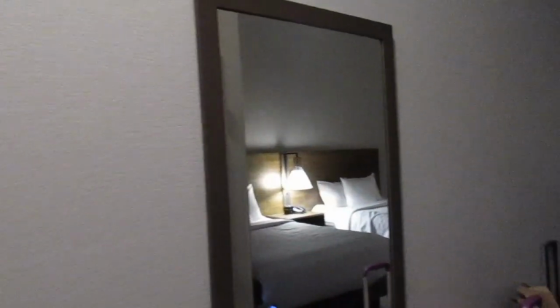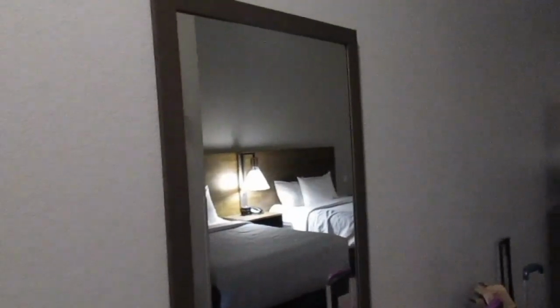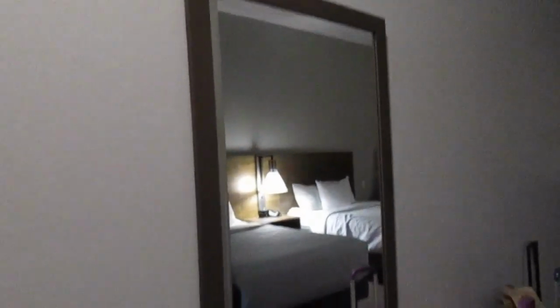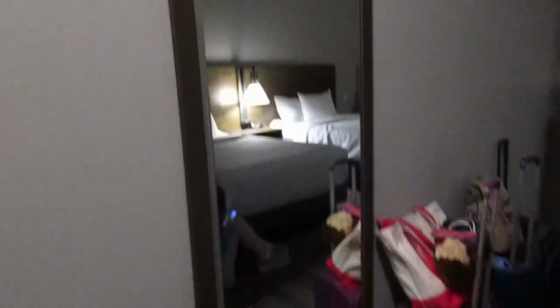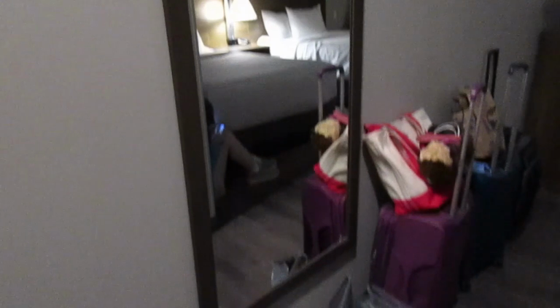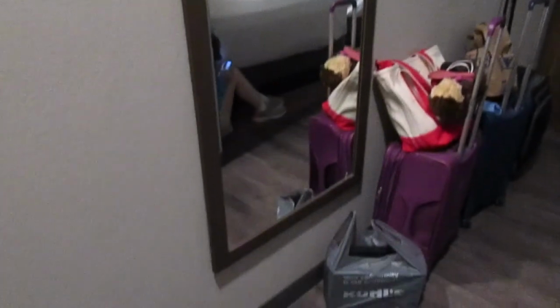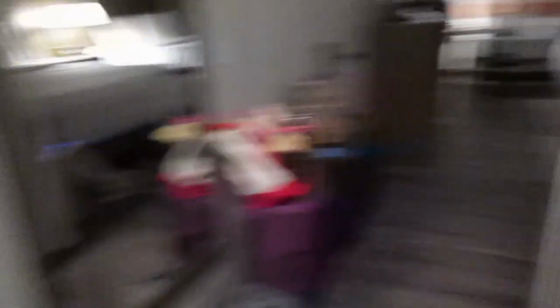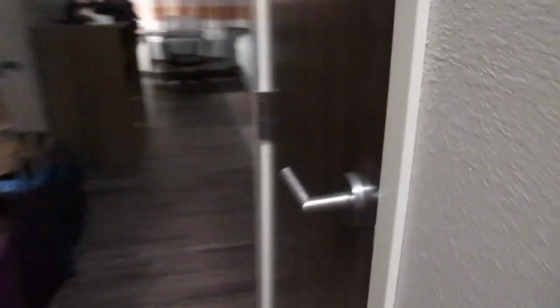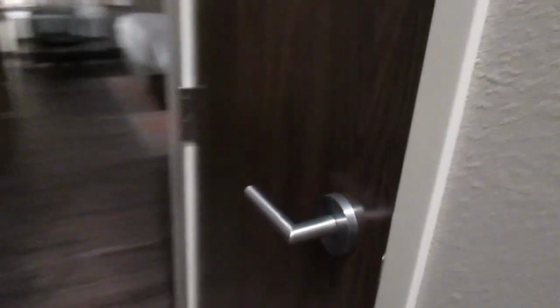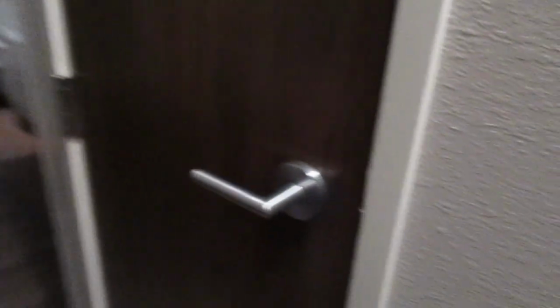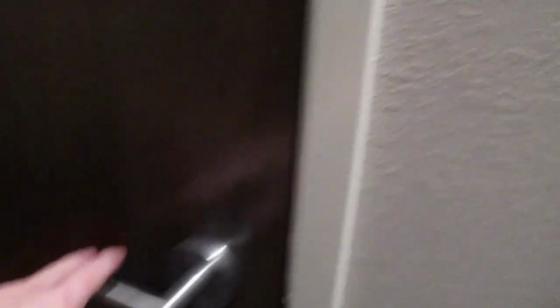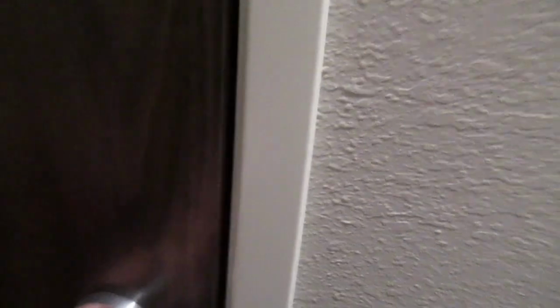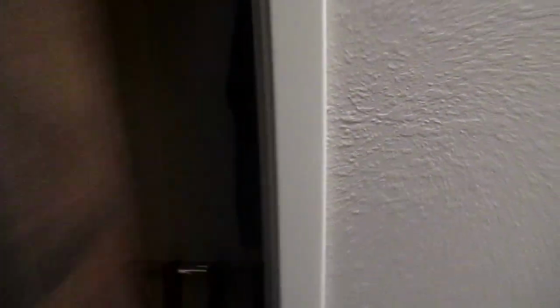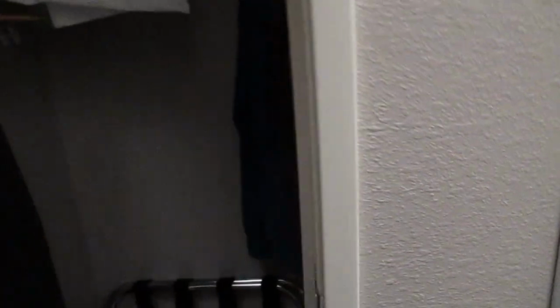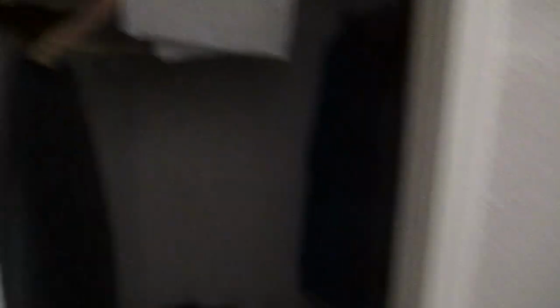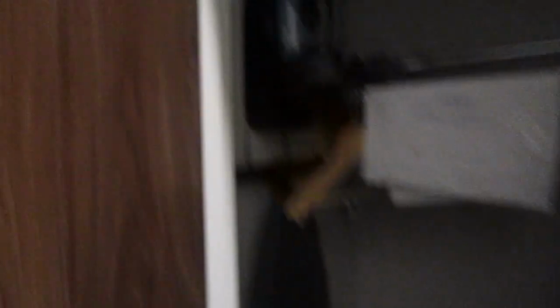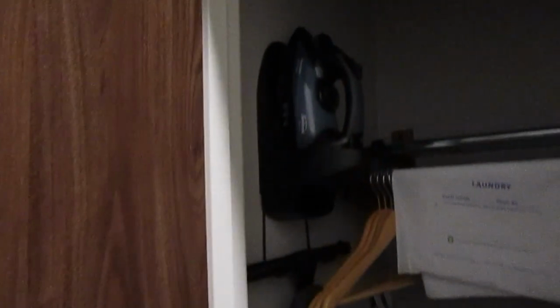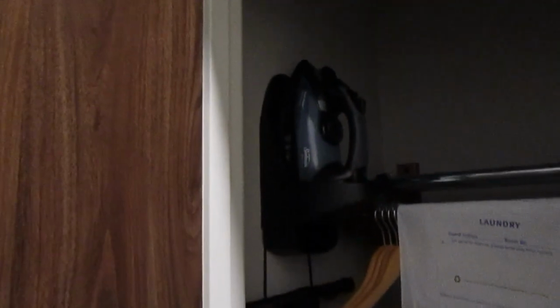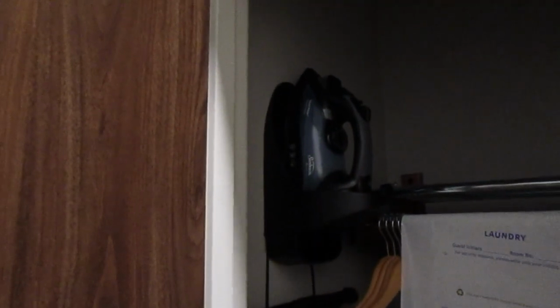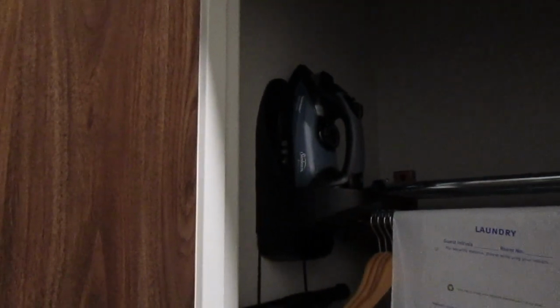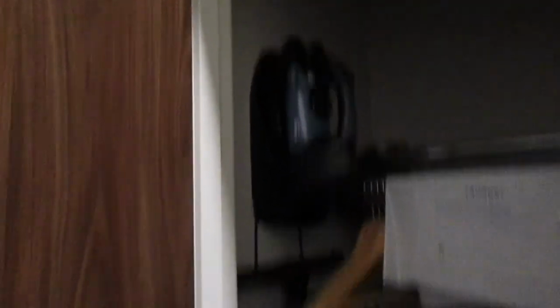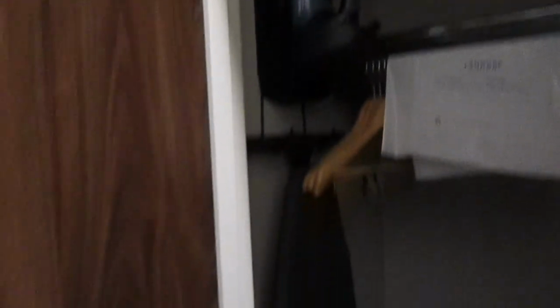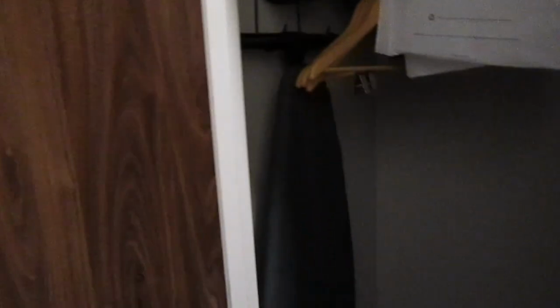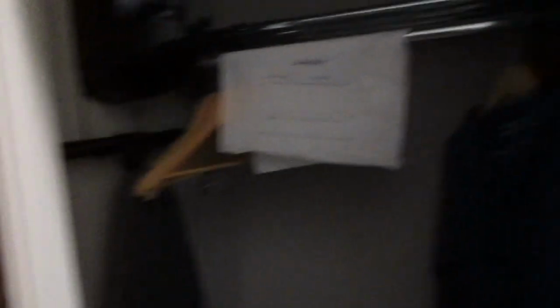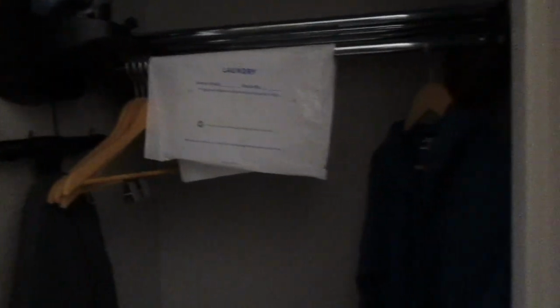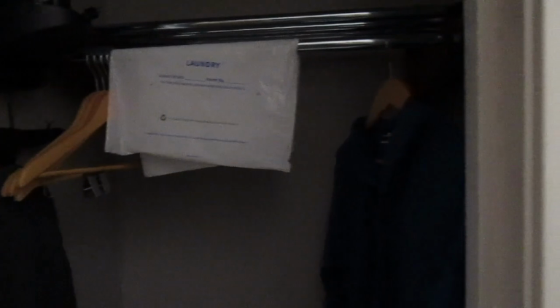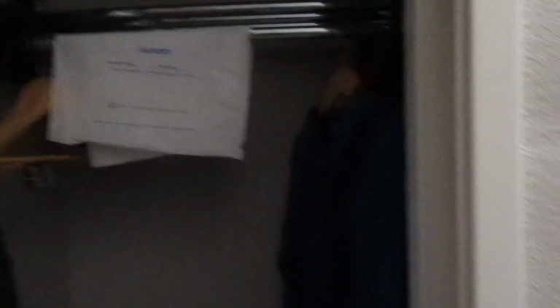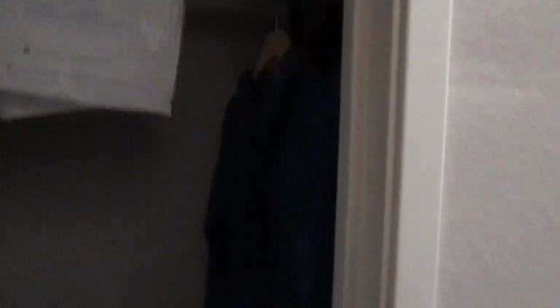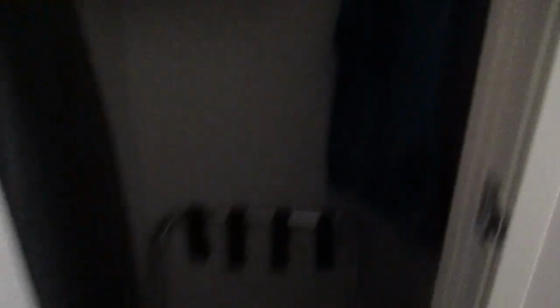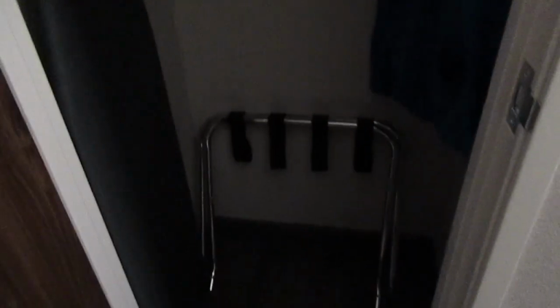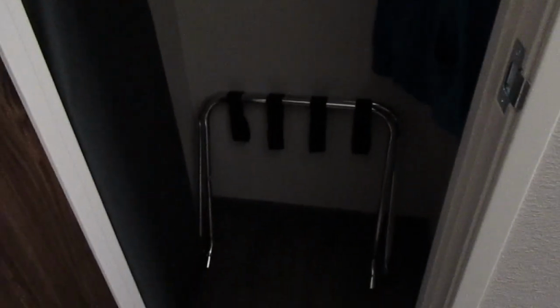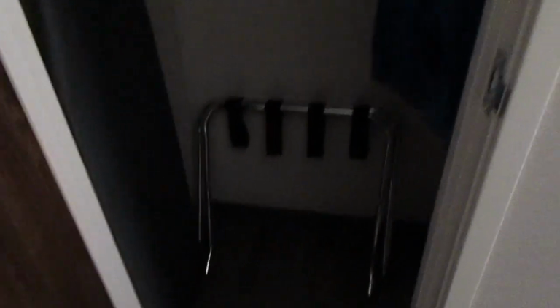There's a nice hook on the inside of the bathroom door and a big full-length mirror. Here's the closet — there's a super fancy iron, an ironing board, a laundry bag, and one luggage rack.